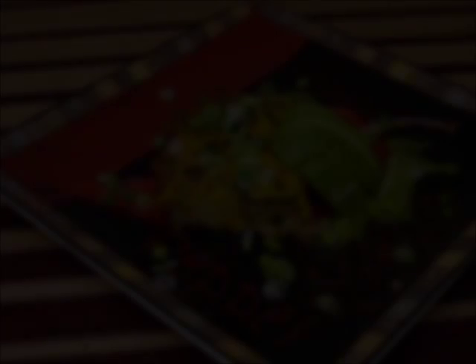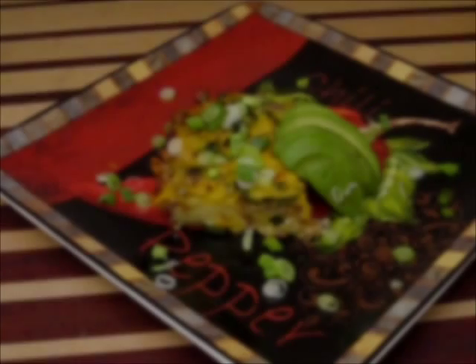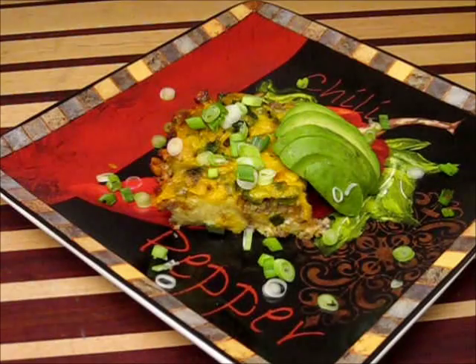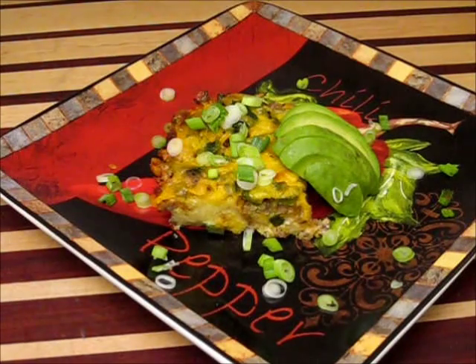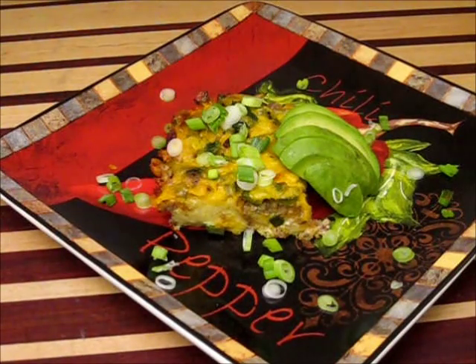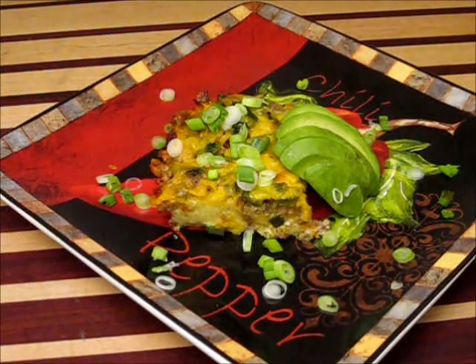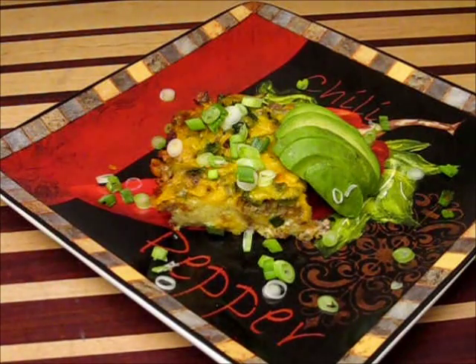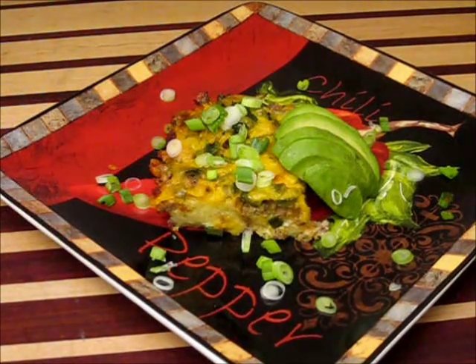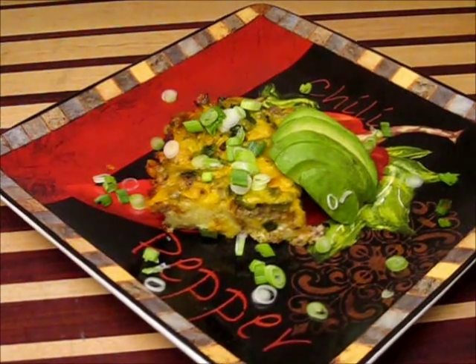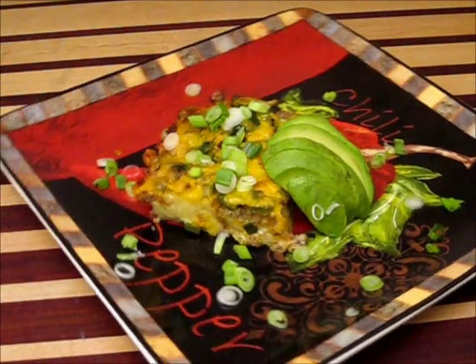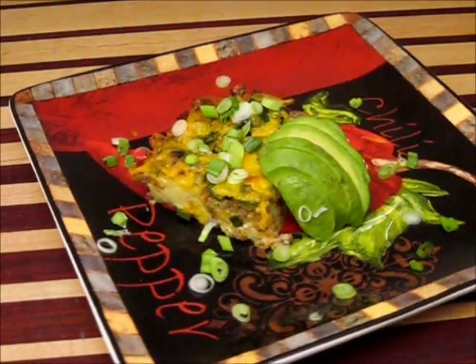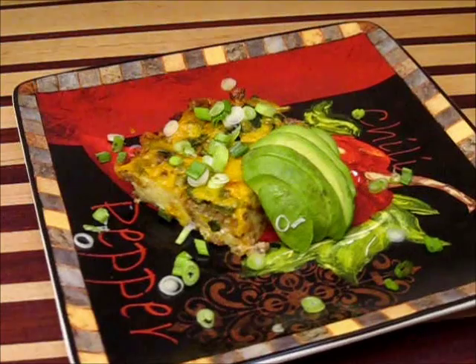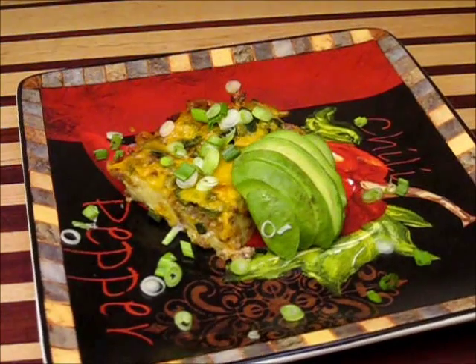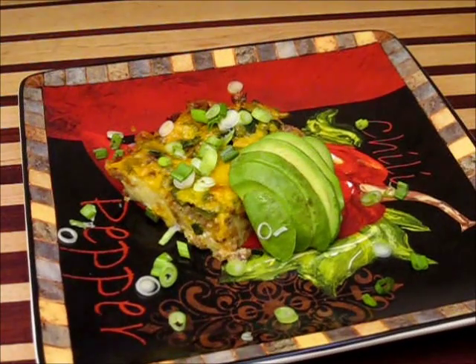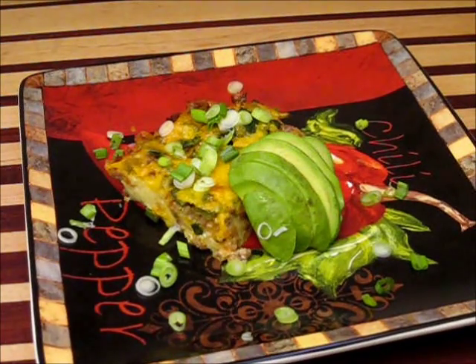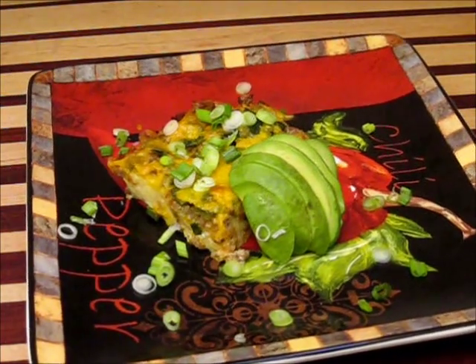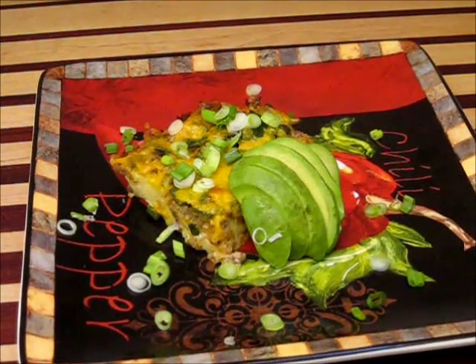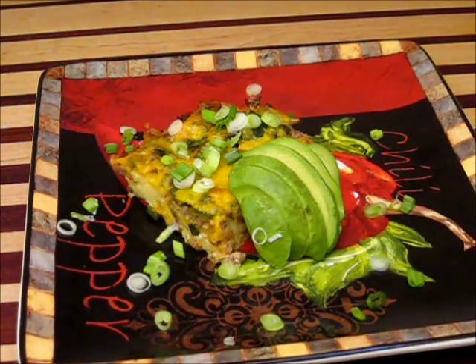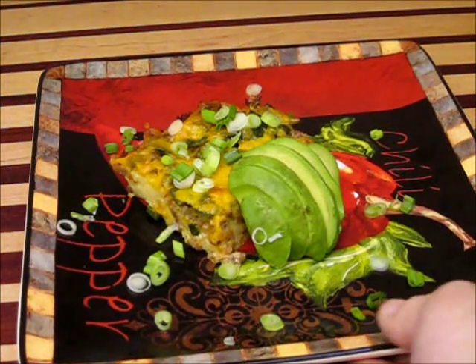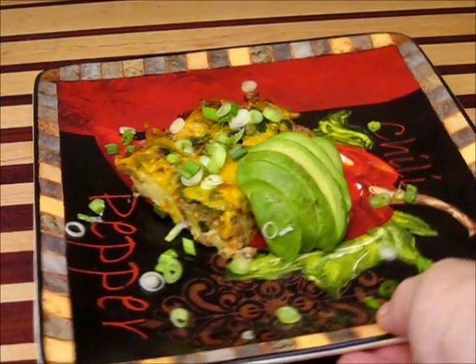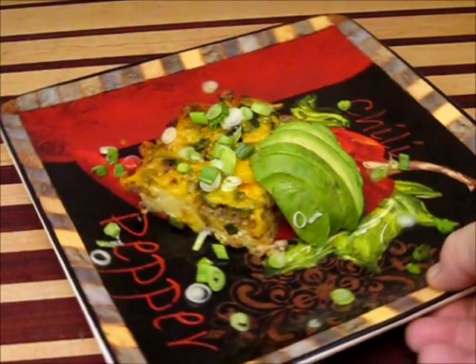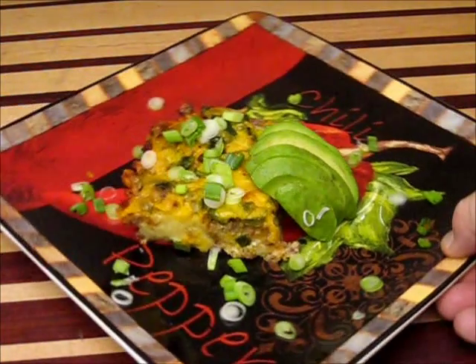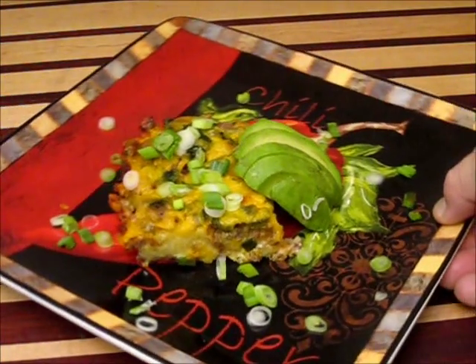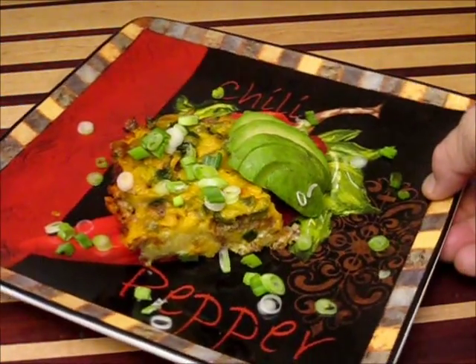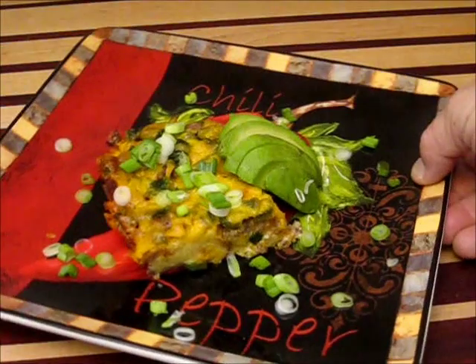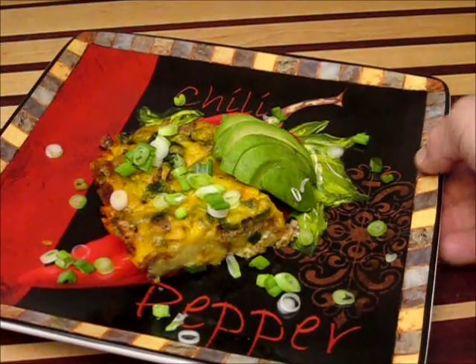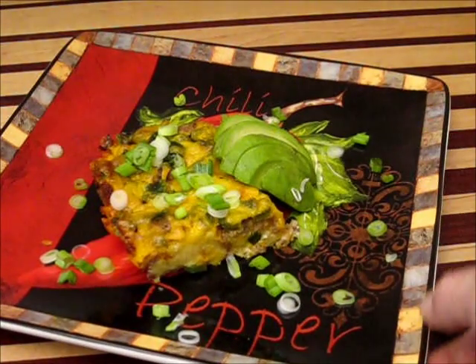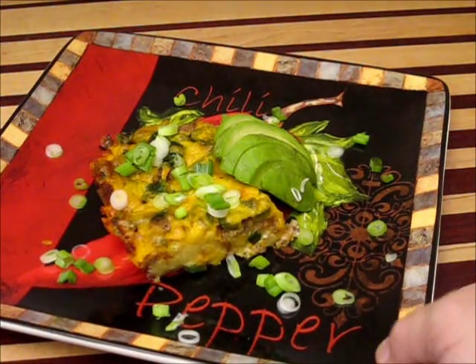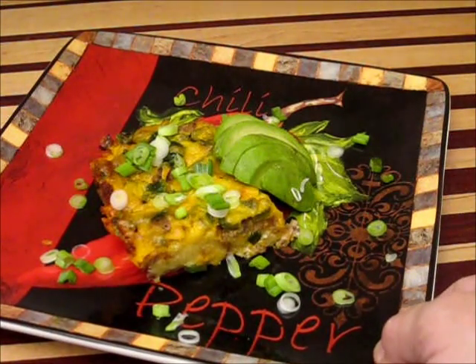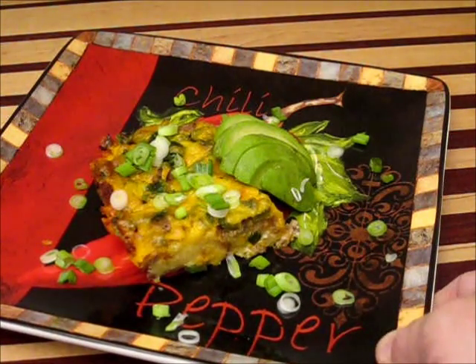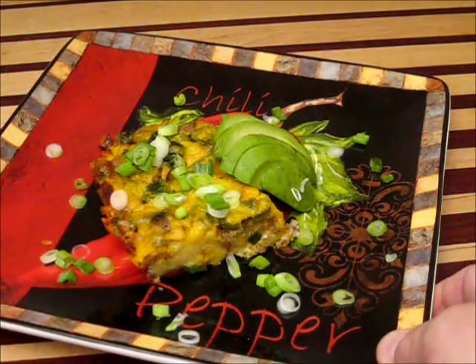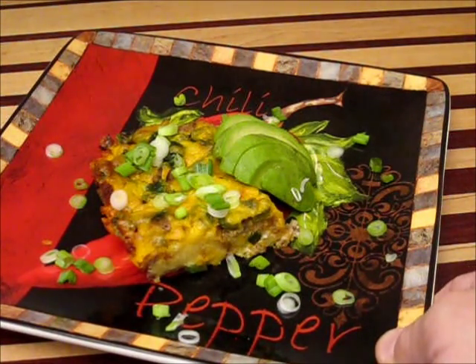Here we go. This is a beautiful way to start the day. This is a sausage, egg, cheese casserole. It also has some chilies in this little guy, and it's topped with some beautiful green onions that have been thin sliced and a bit of avocado.